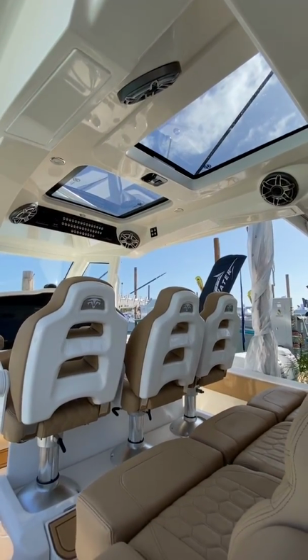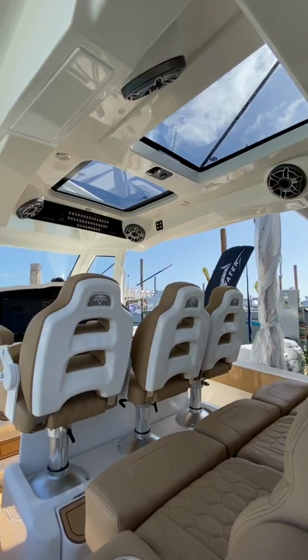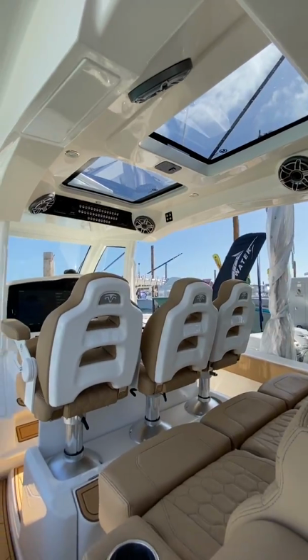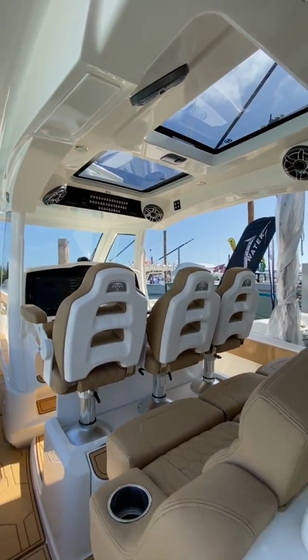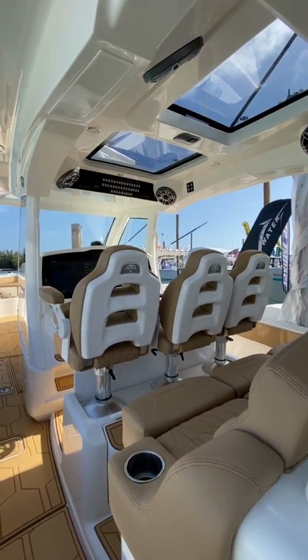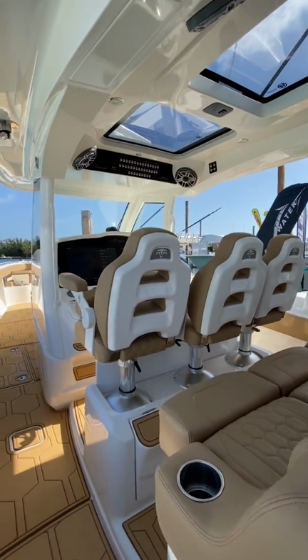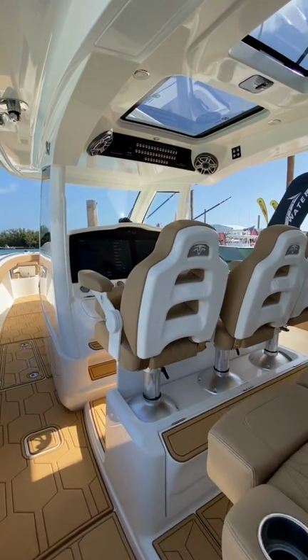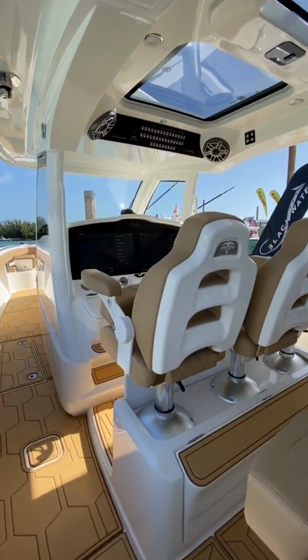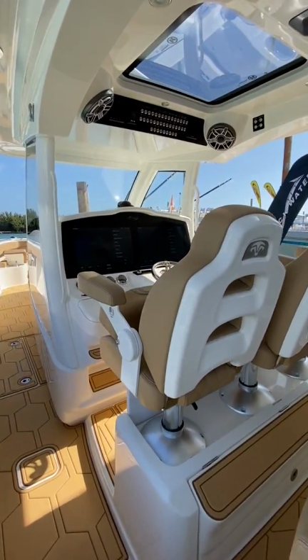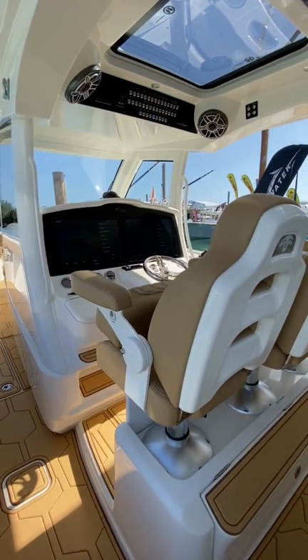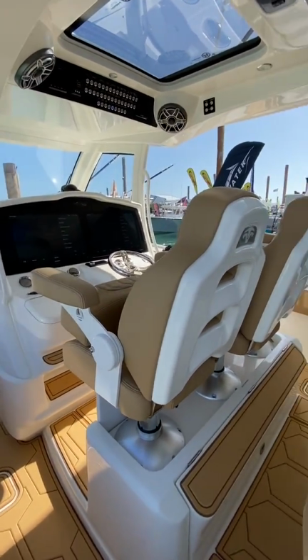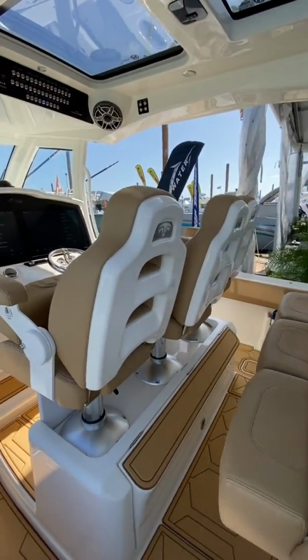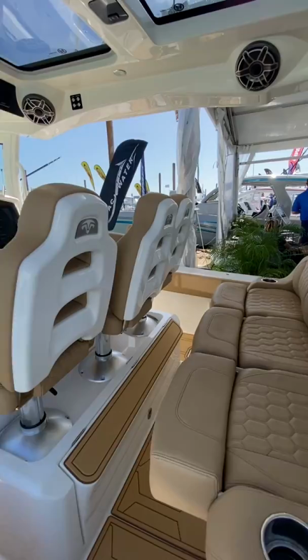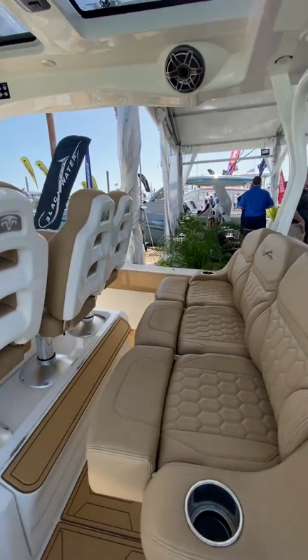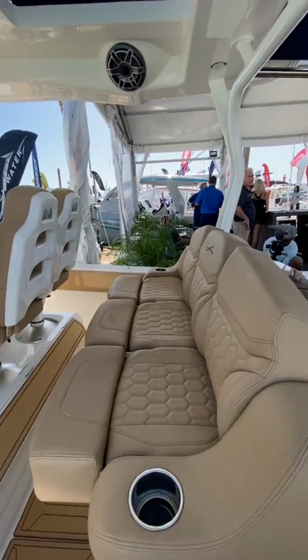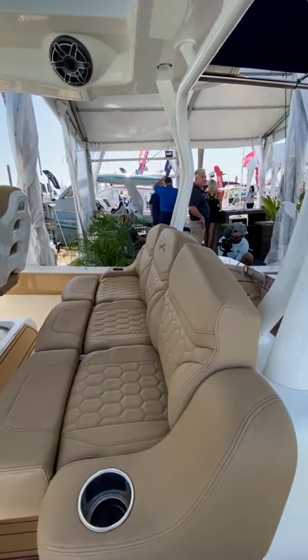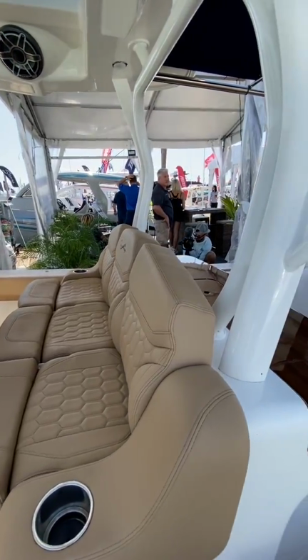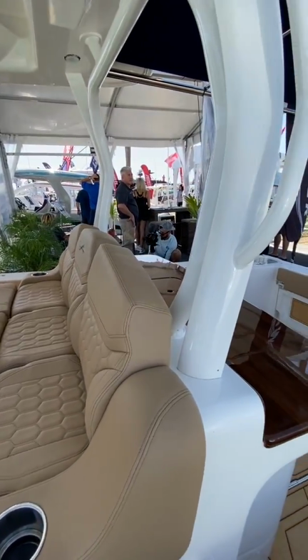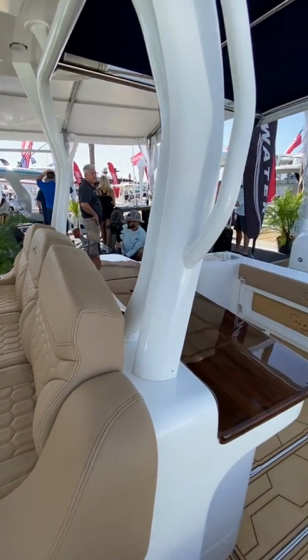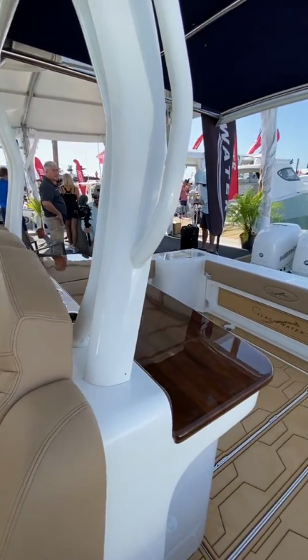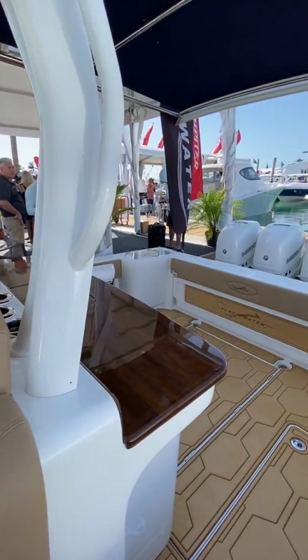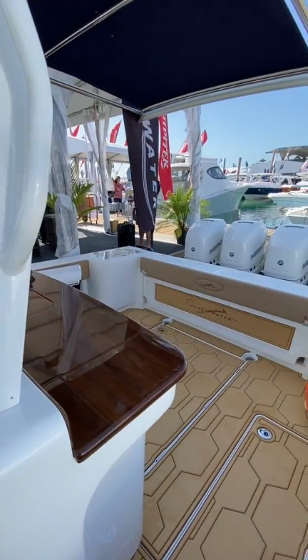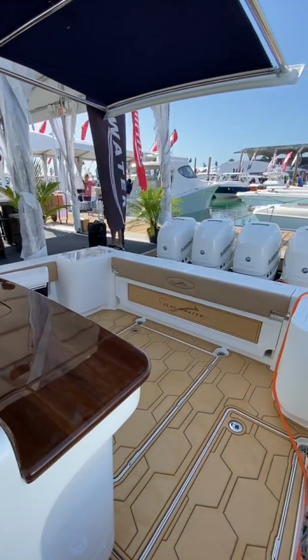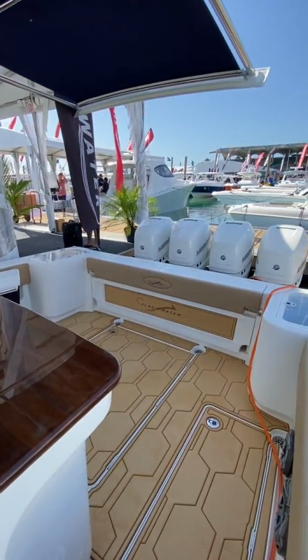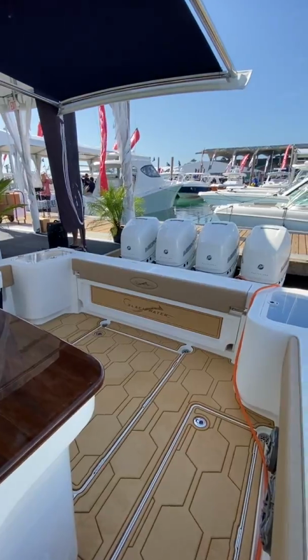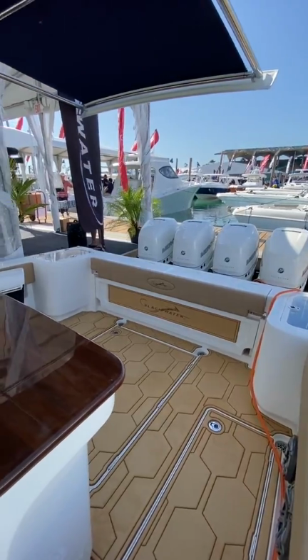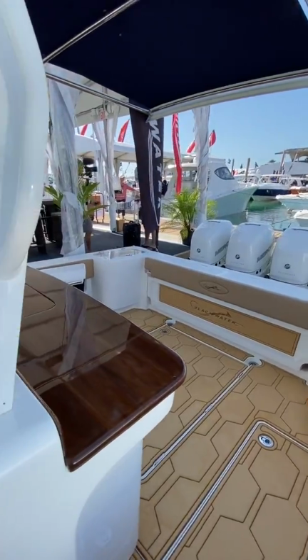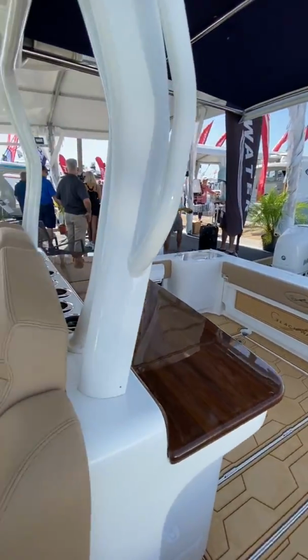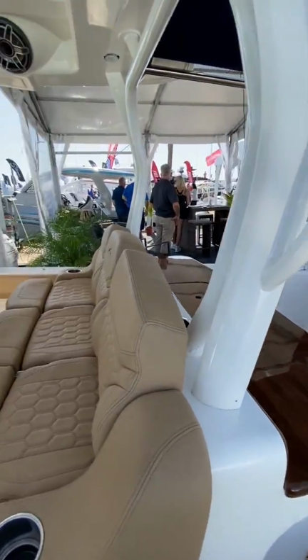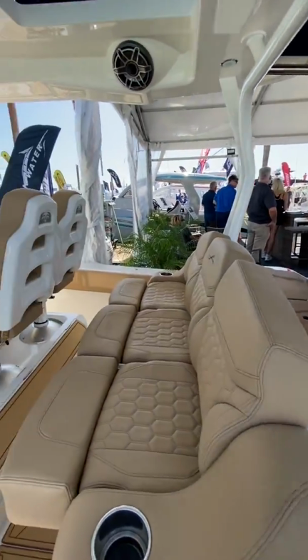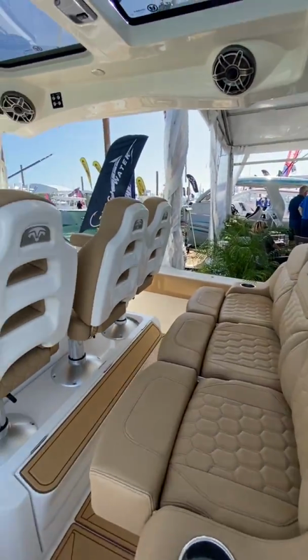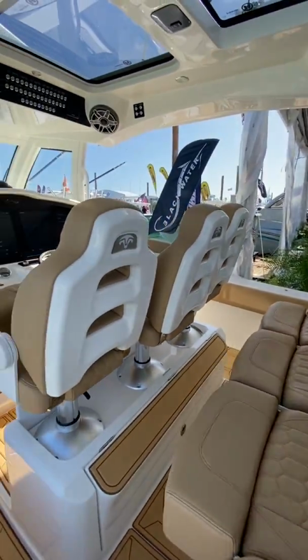You get a lot of natural light through there, but it does have a tint so it doesn't really radiate any heat. And you have a tremendous amount of space here on this boat.